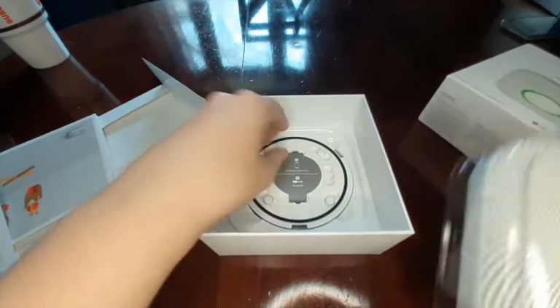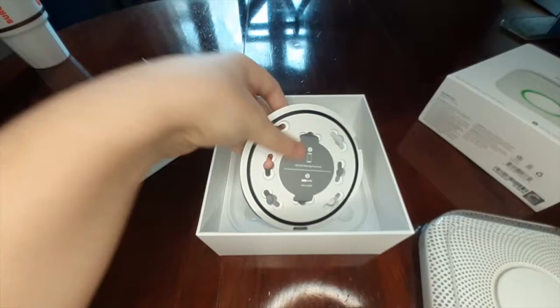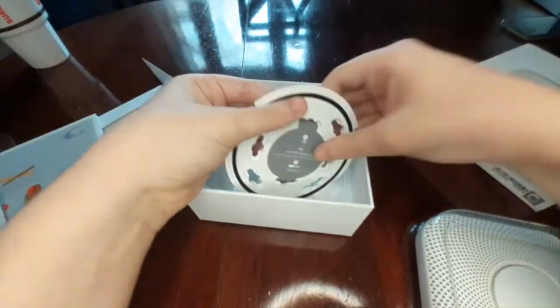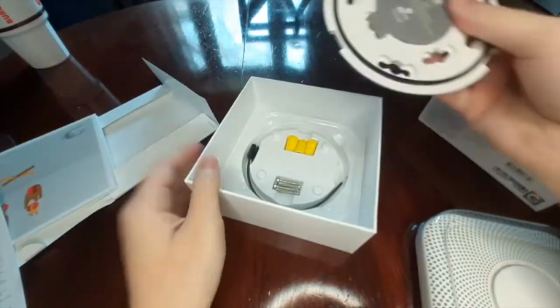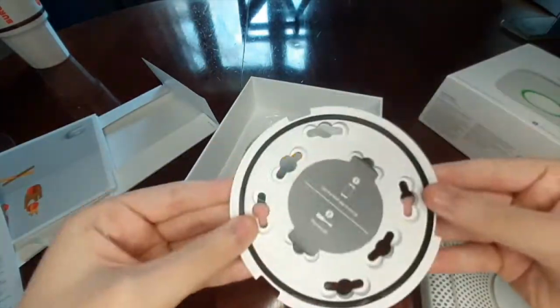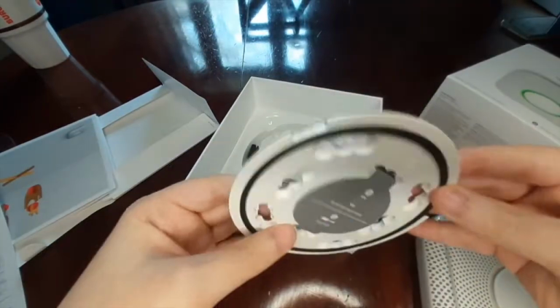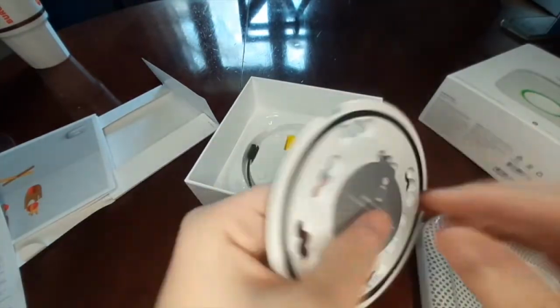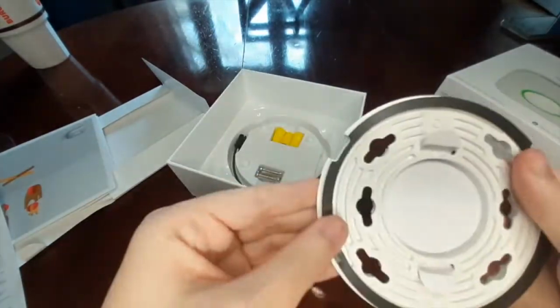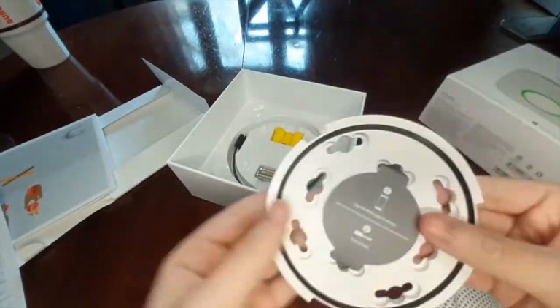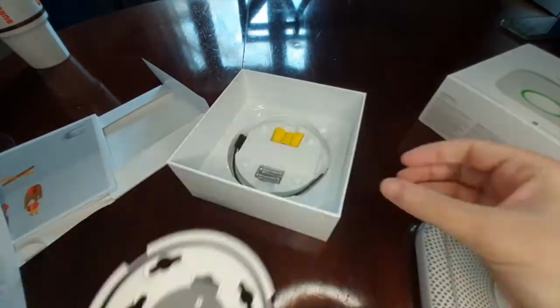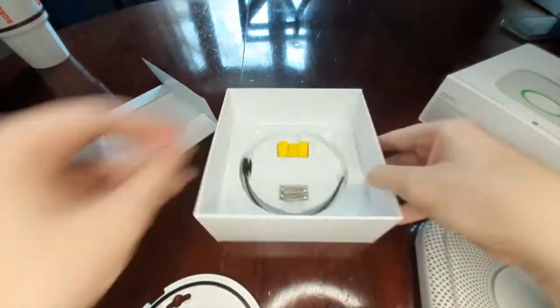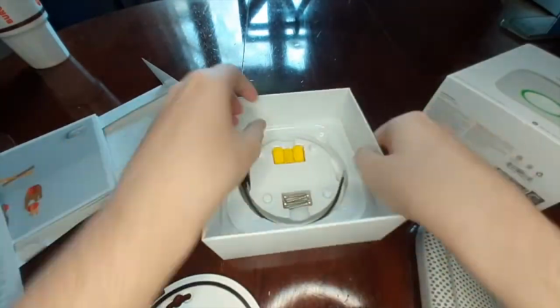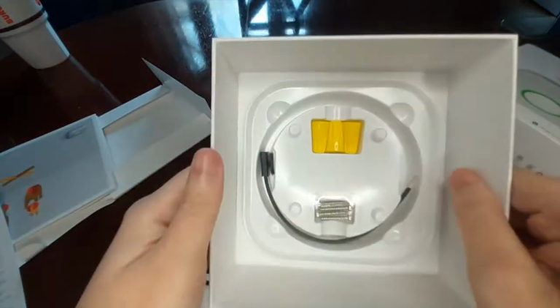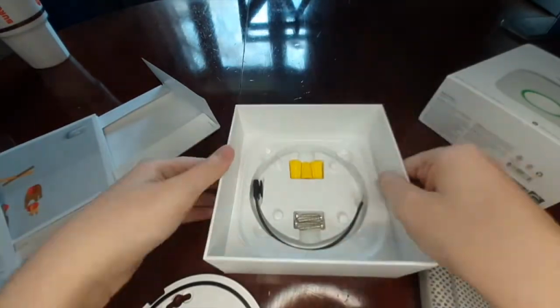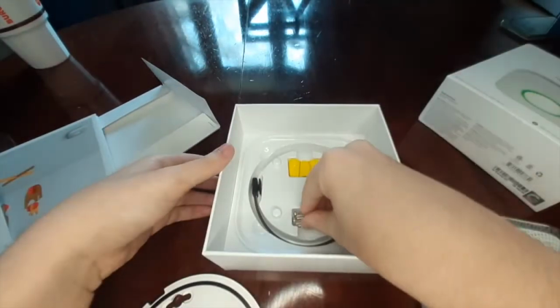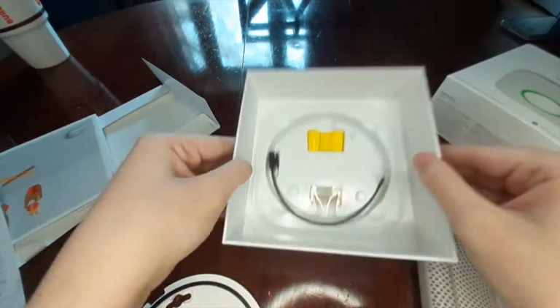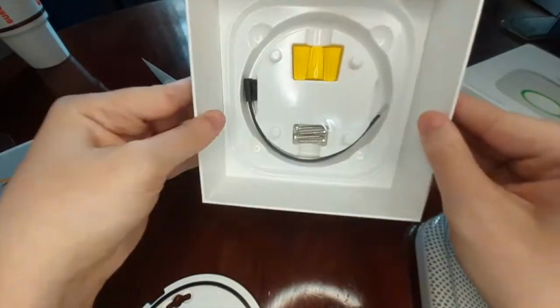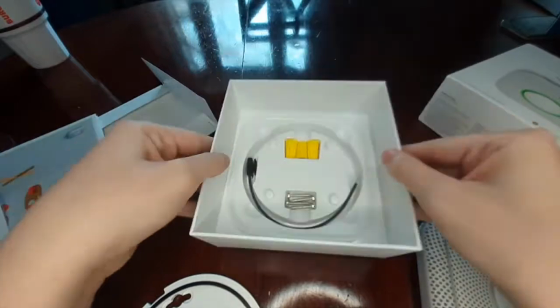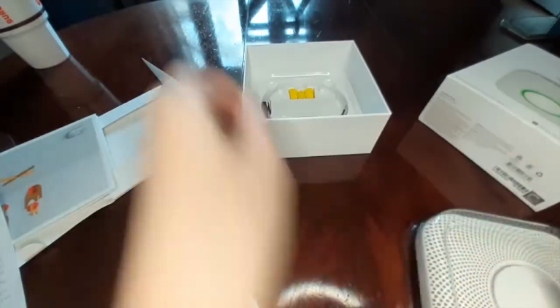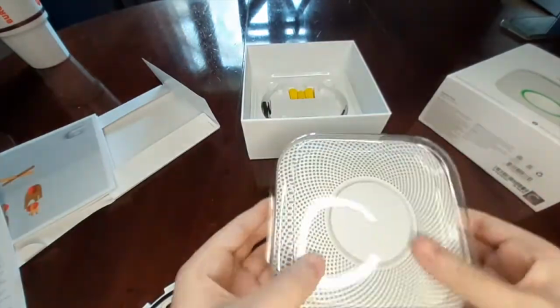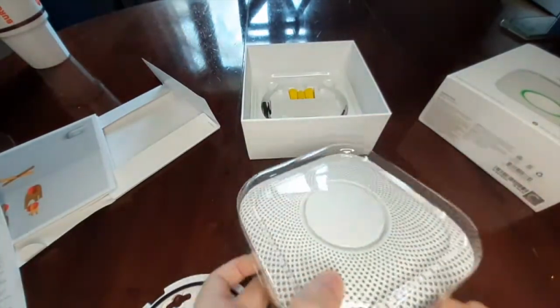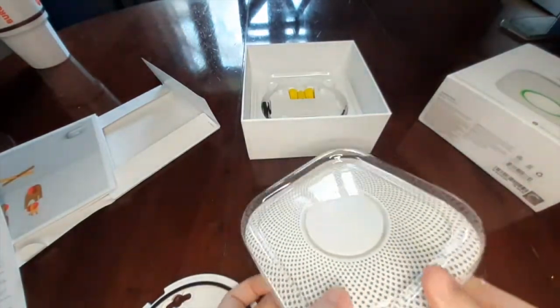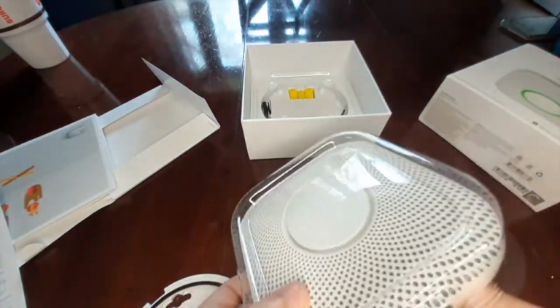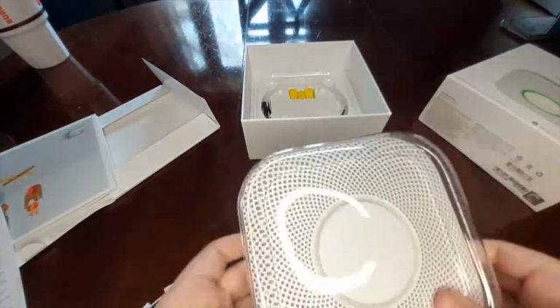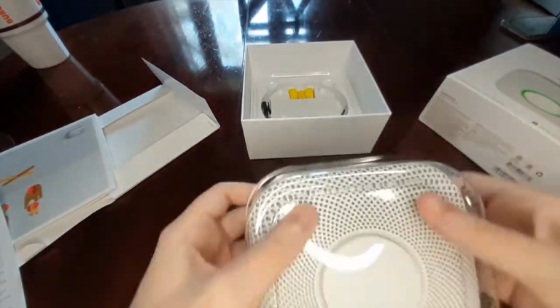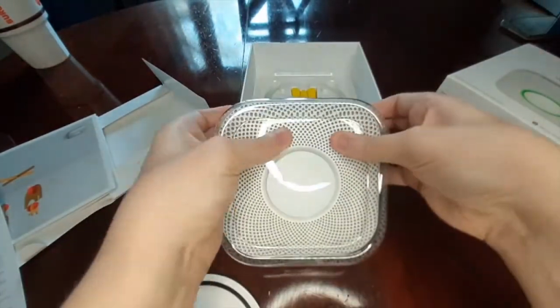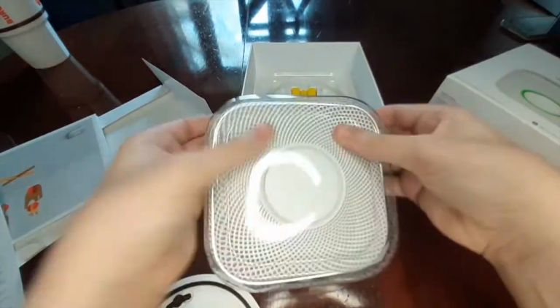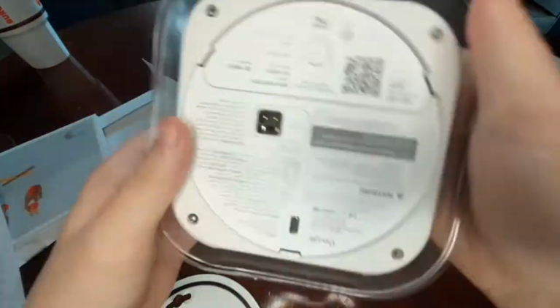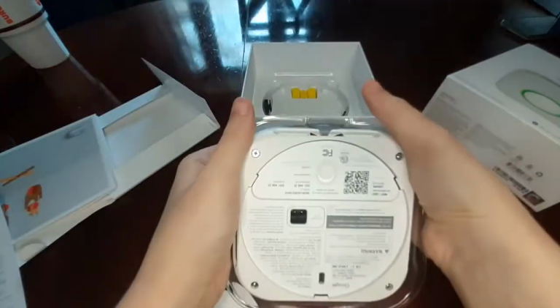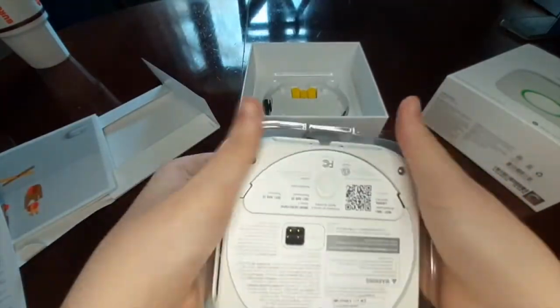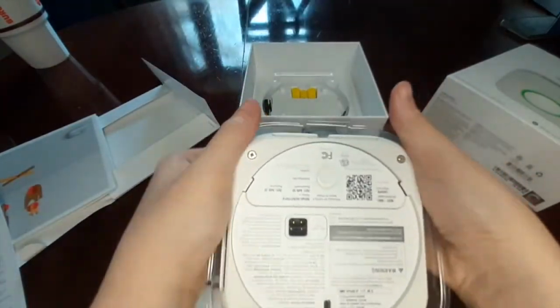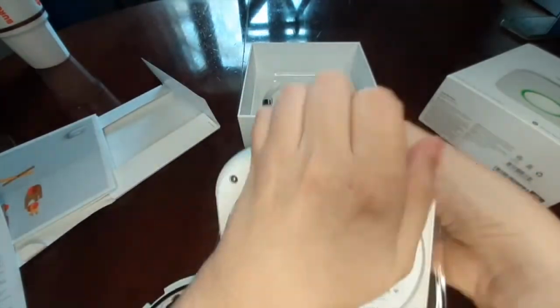Out of the box, it comes with the mounting device and anything you'd need to hook it into the wall. I have the wired device here. There is also a version that runs off, I believe, a 9-volt battery.